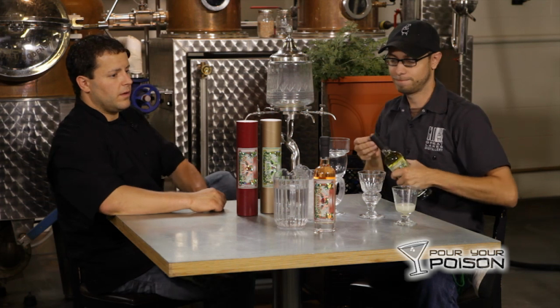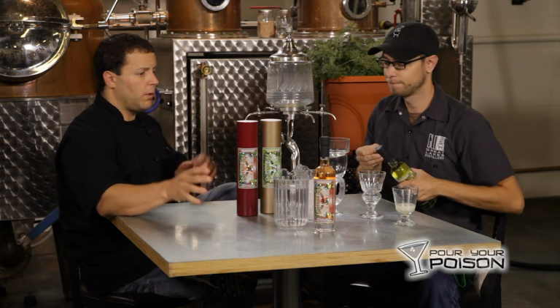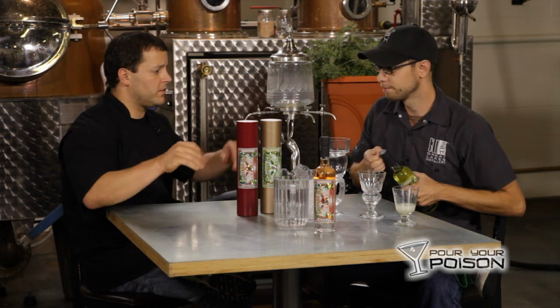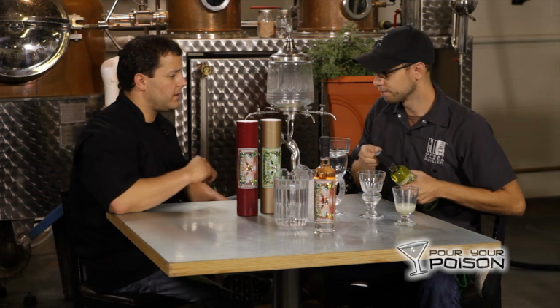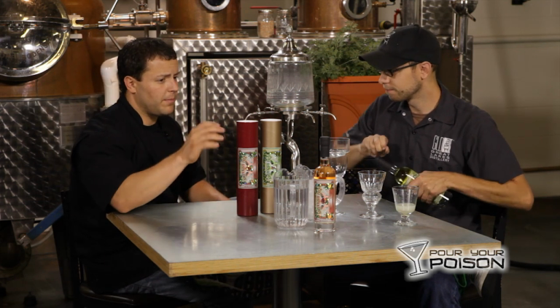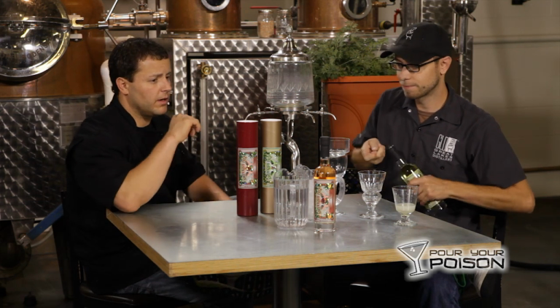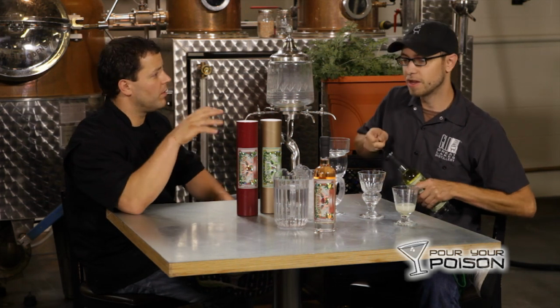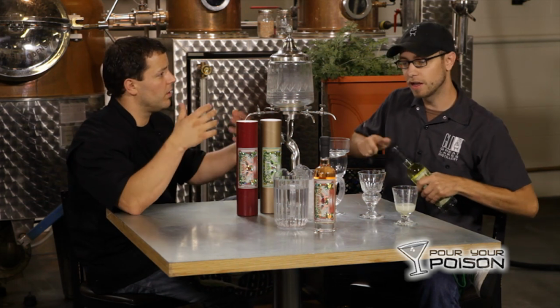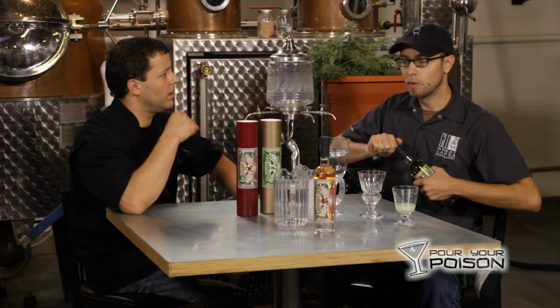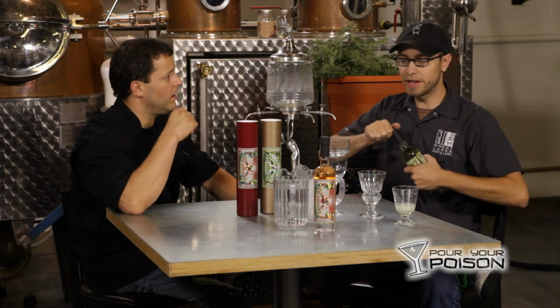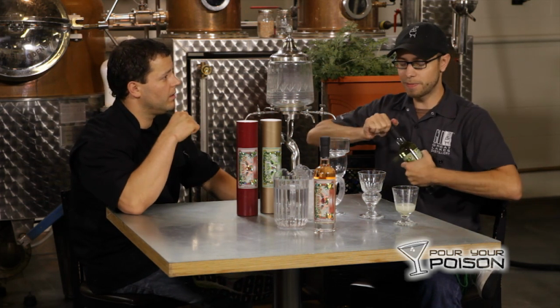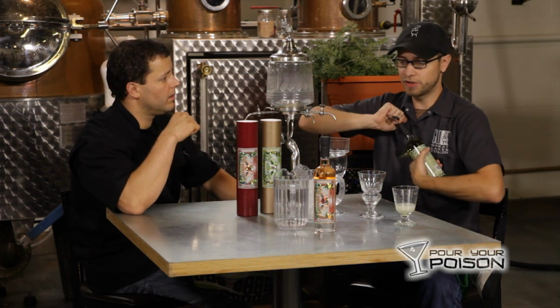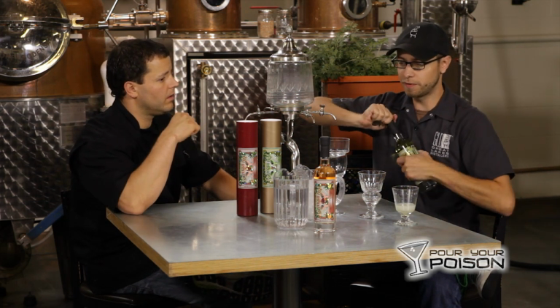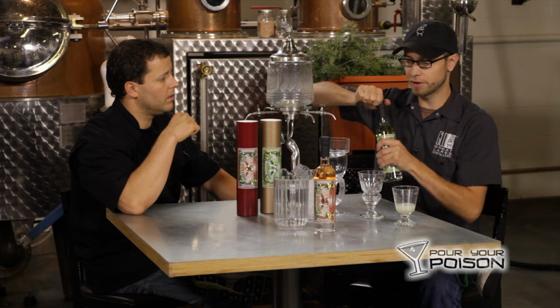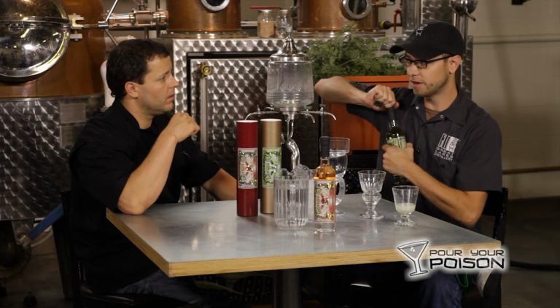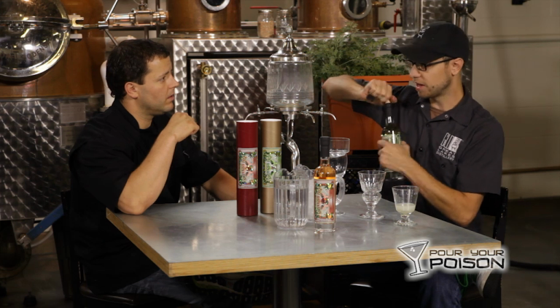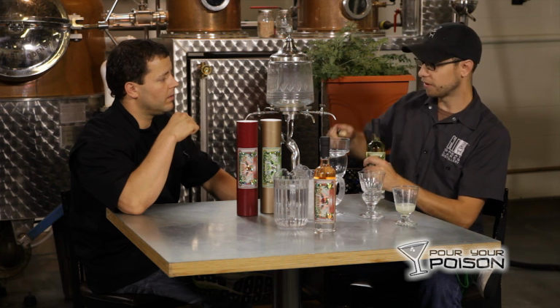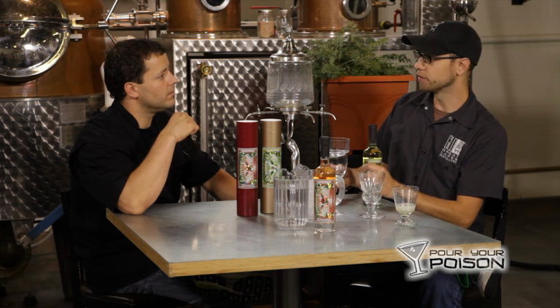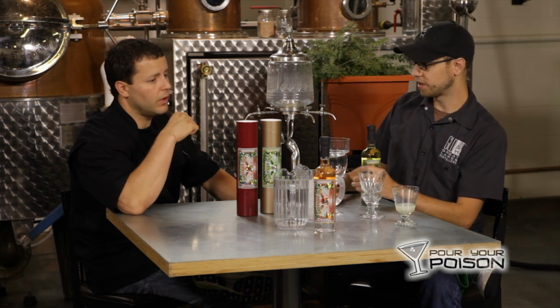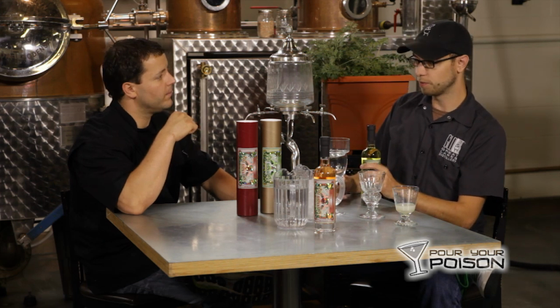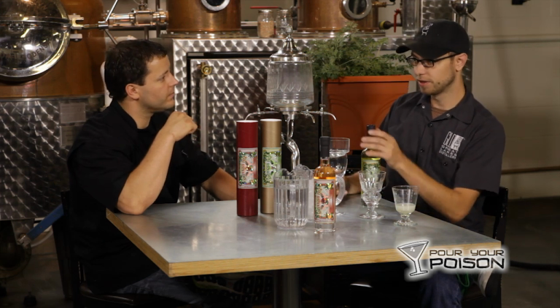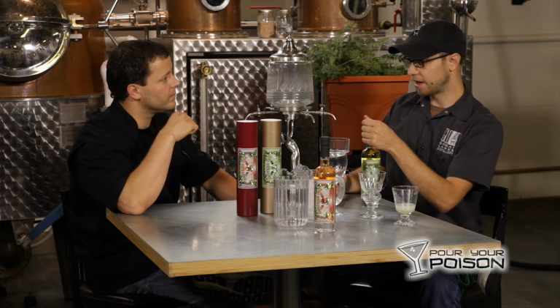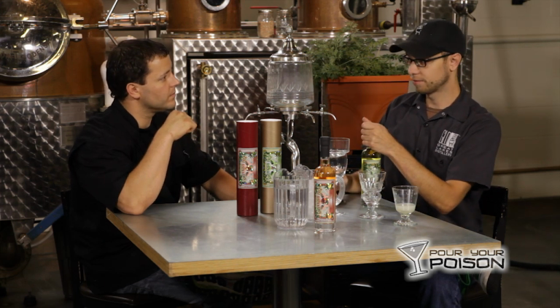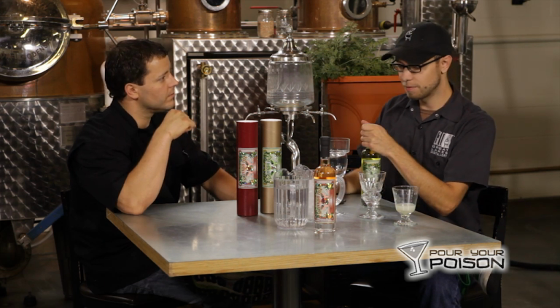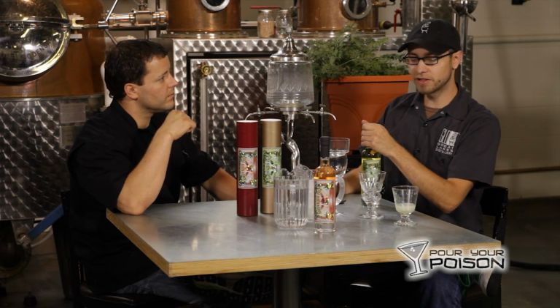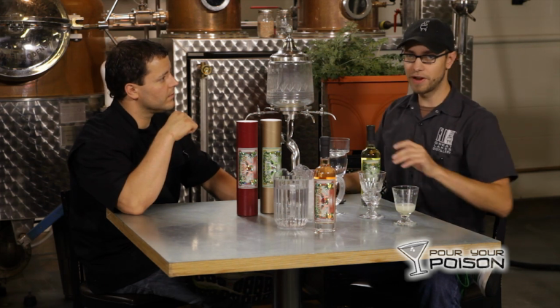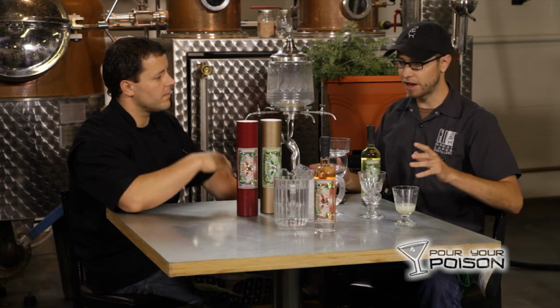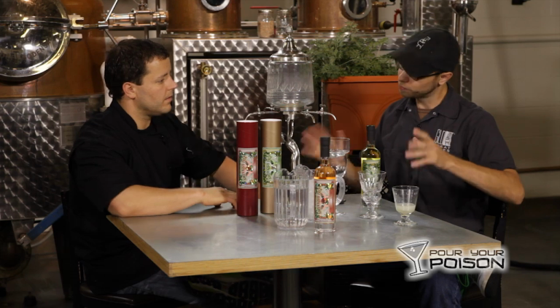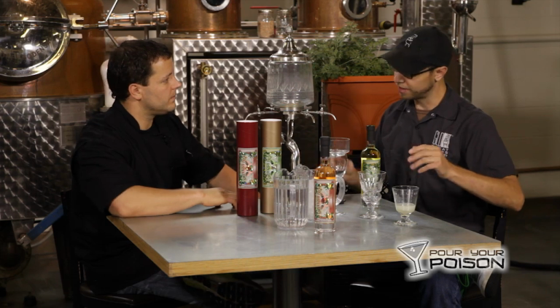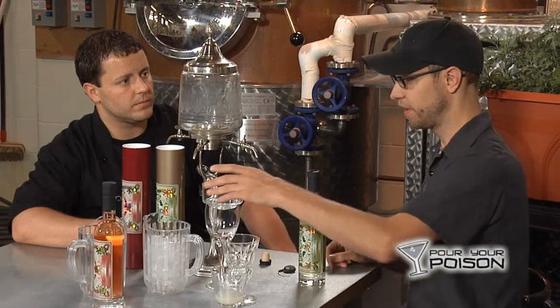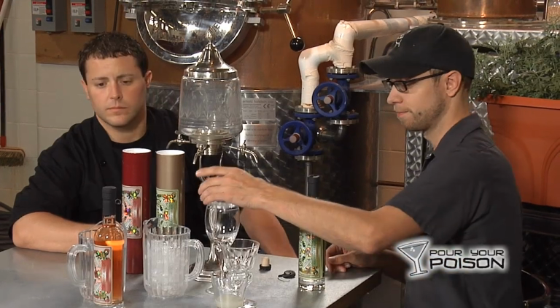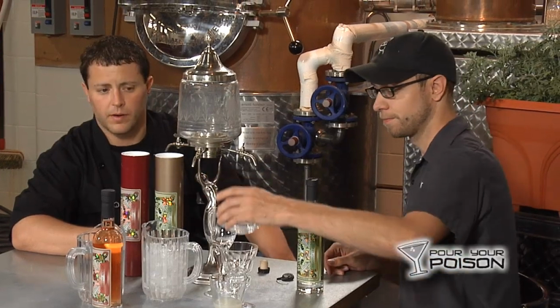Is one more subtle than the other? The hyssop used to flavor the green has an anise flavor to itself as well, and that makes the vert style much more anise-forward in flavor.